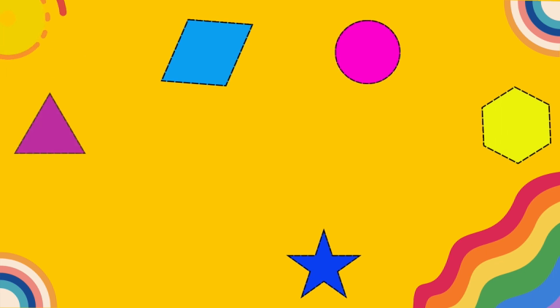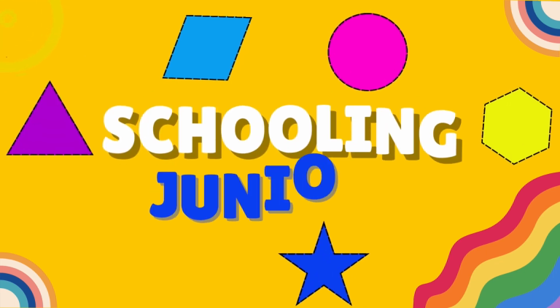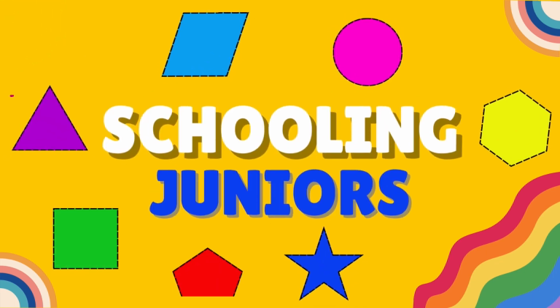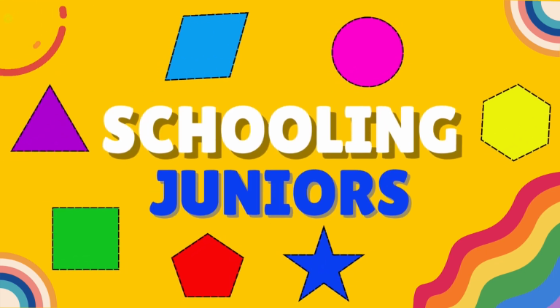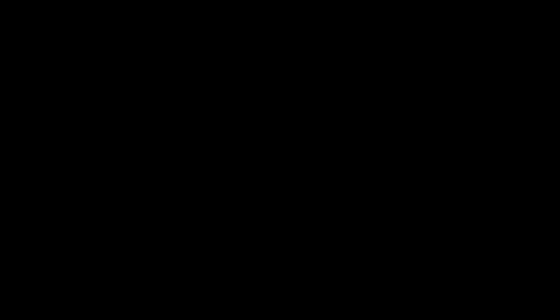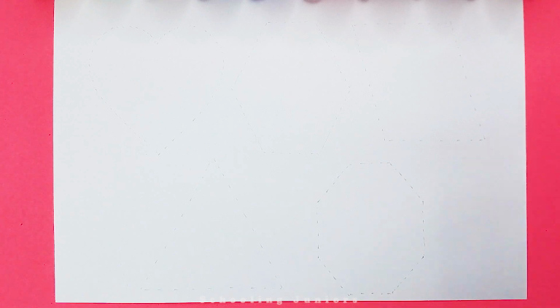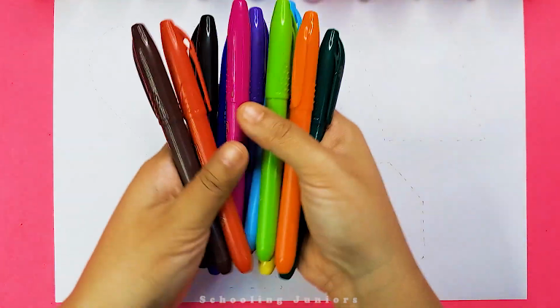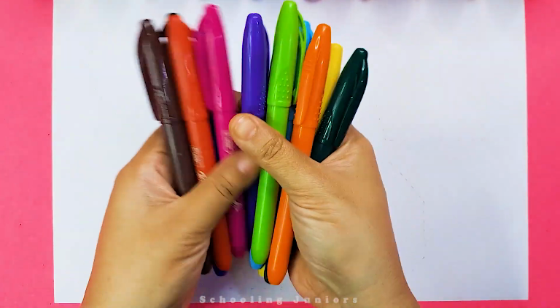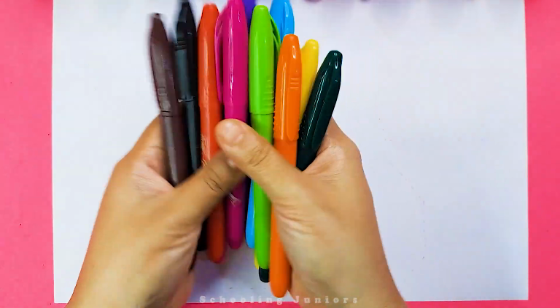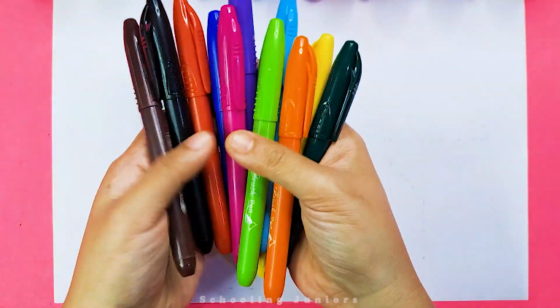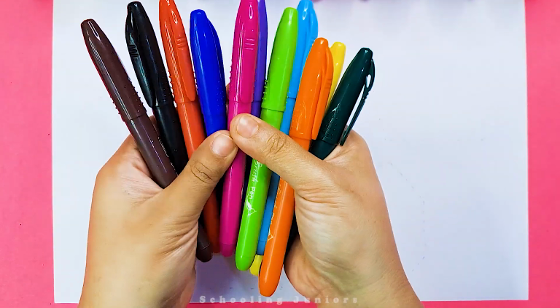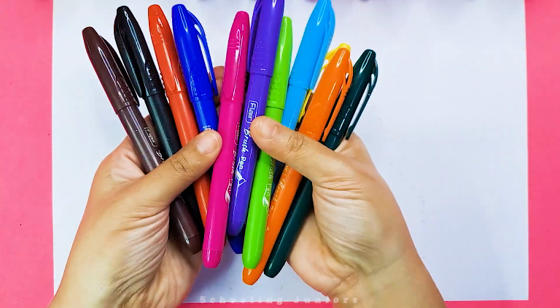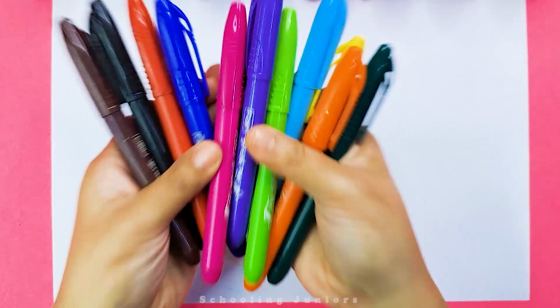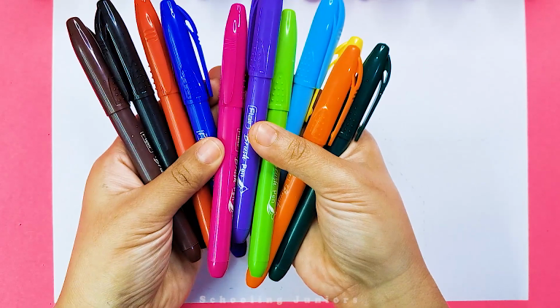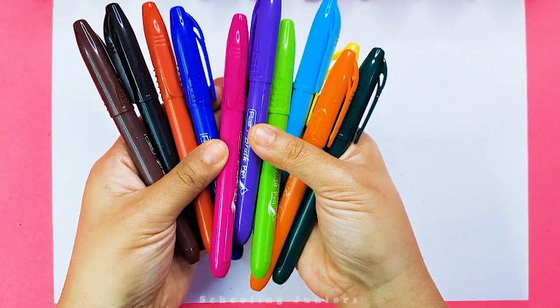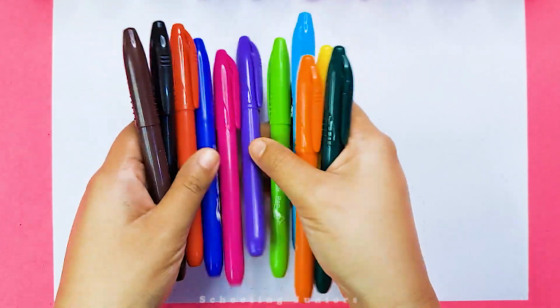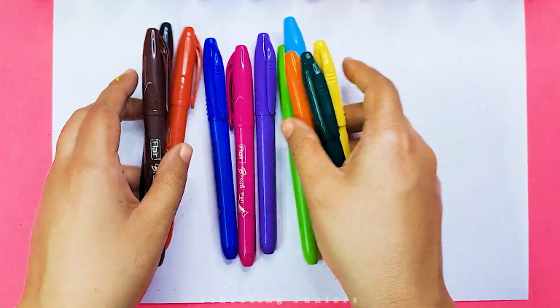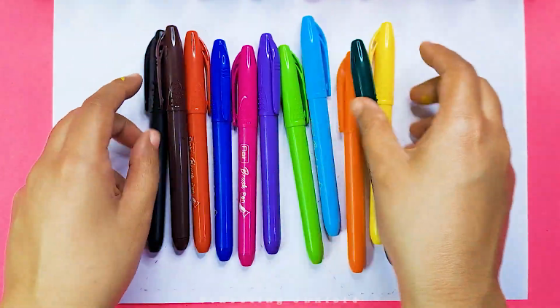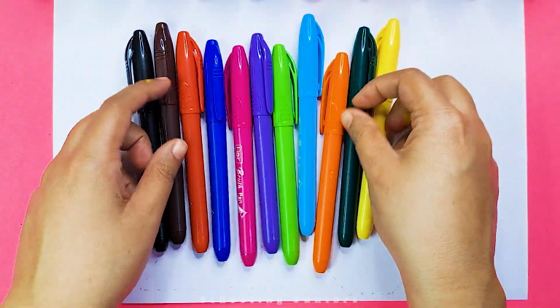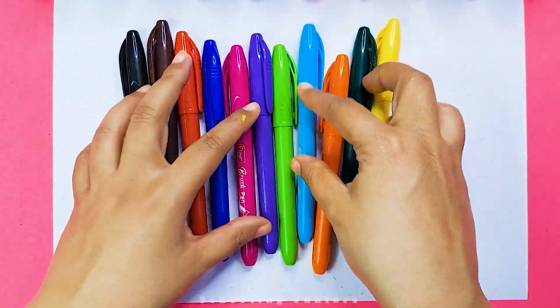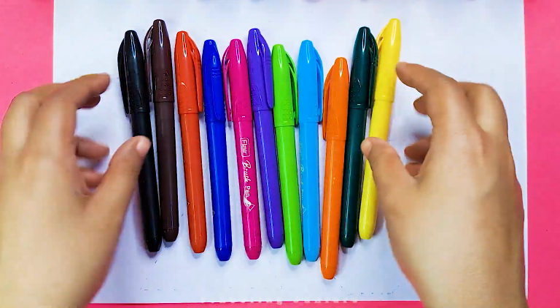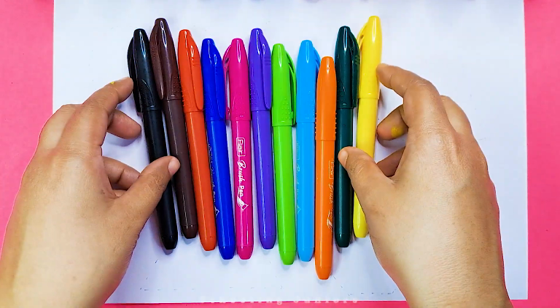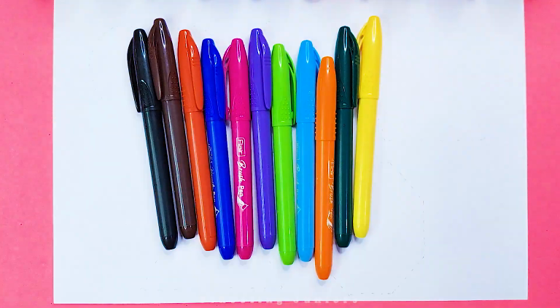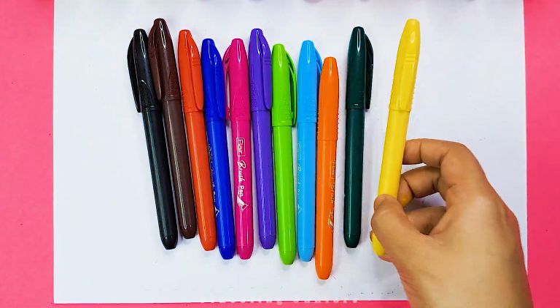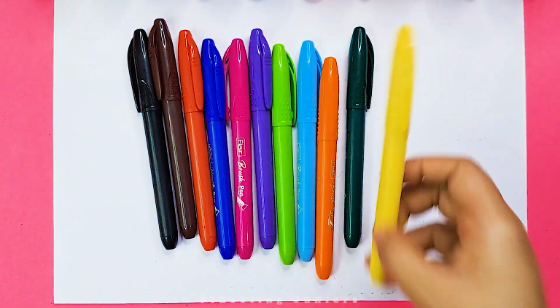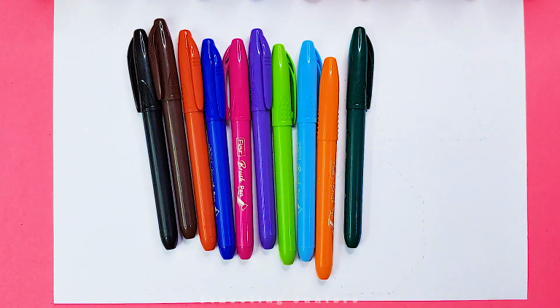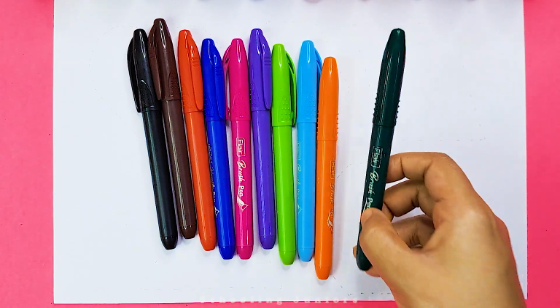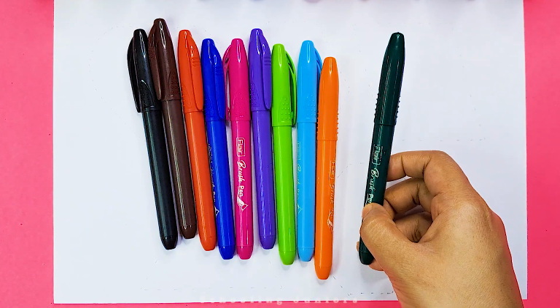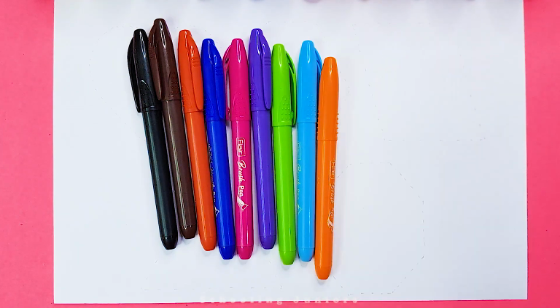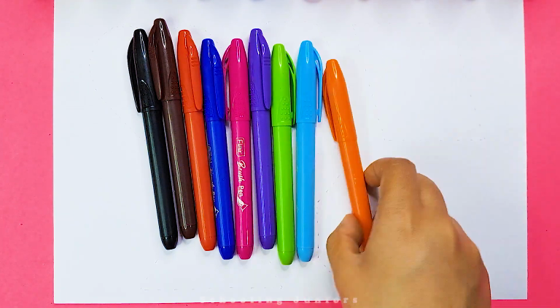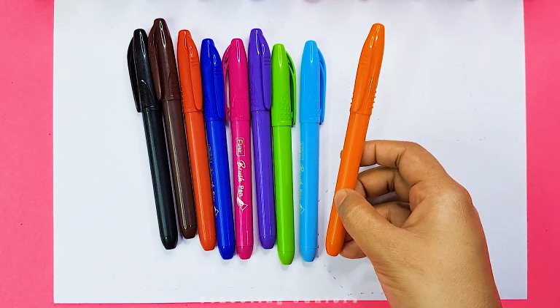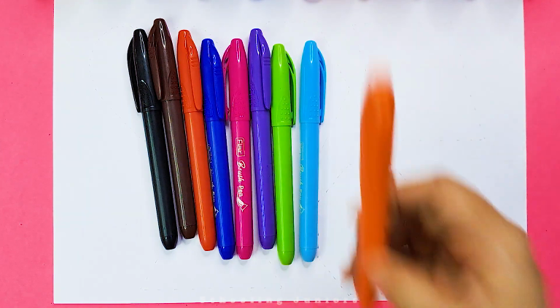Hello Kids, welcome to Schooling Juniors. Today we will learn color names. Yellow color, dark green color, orange color.